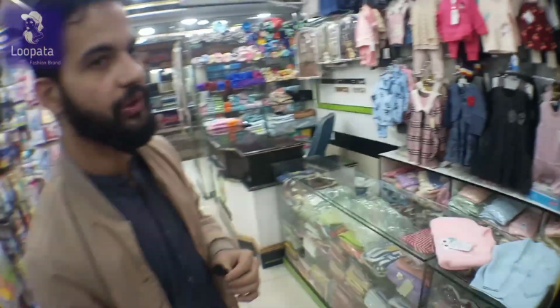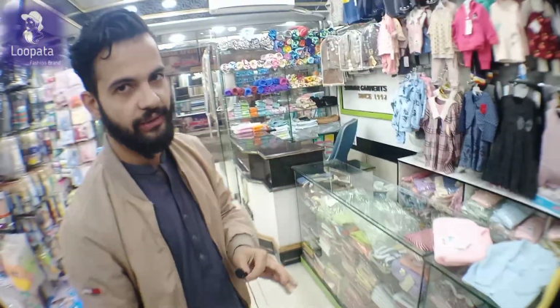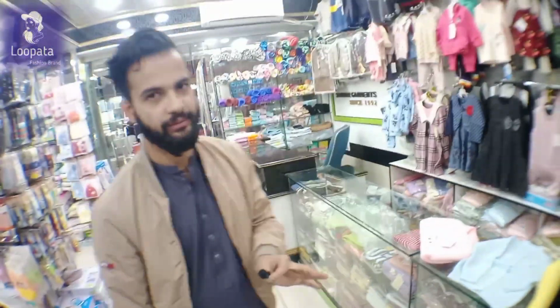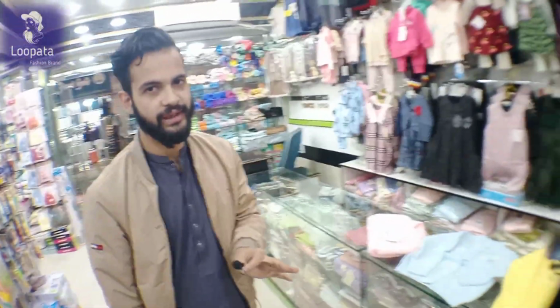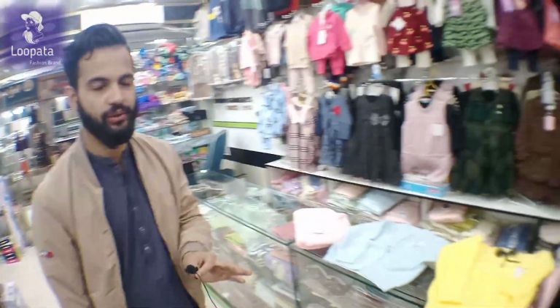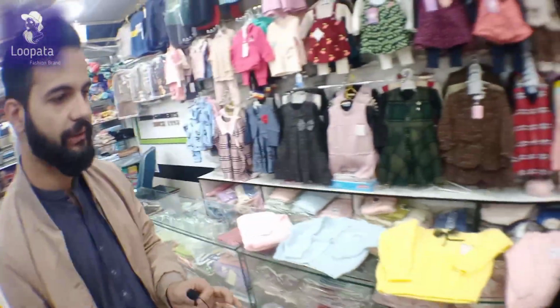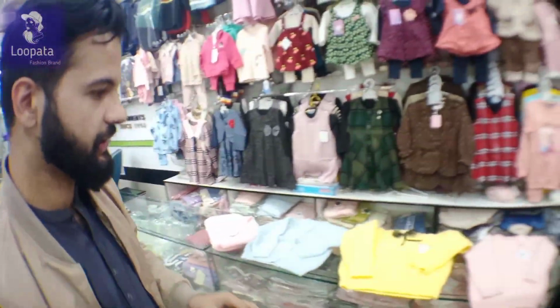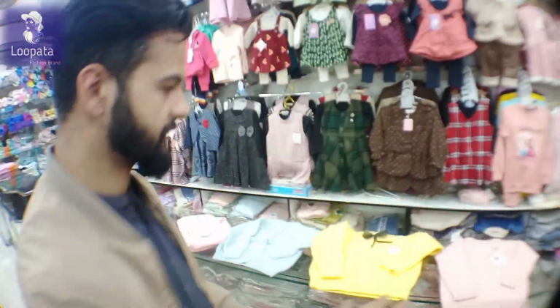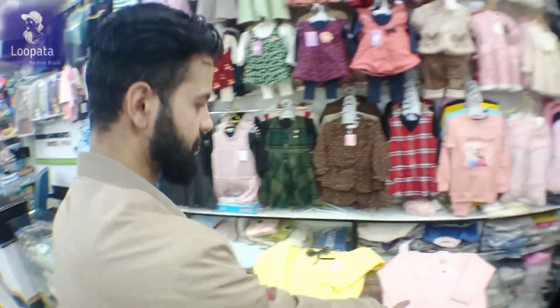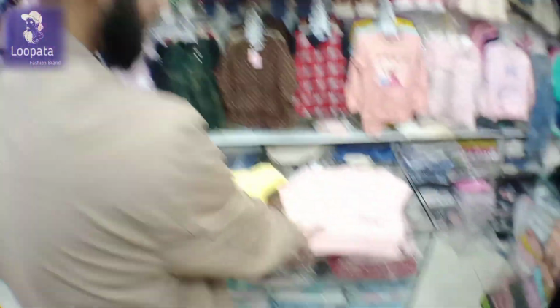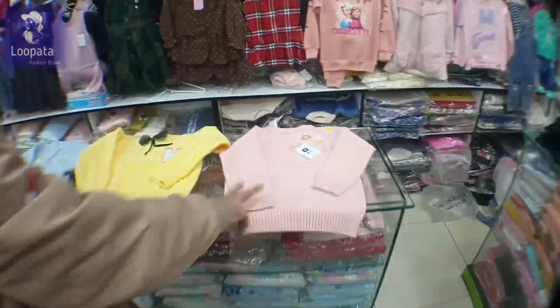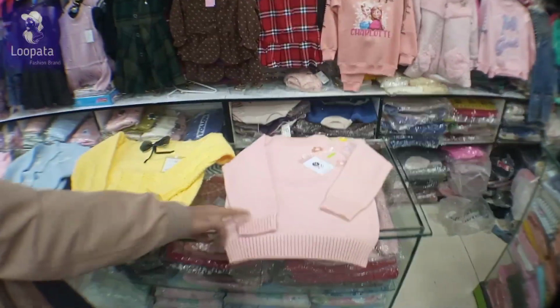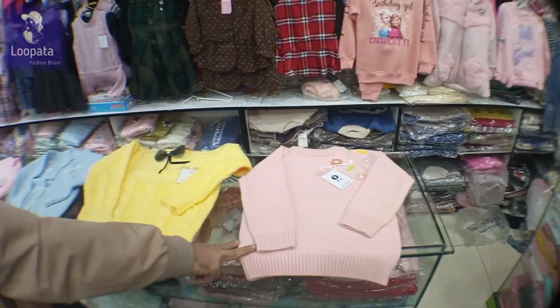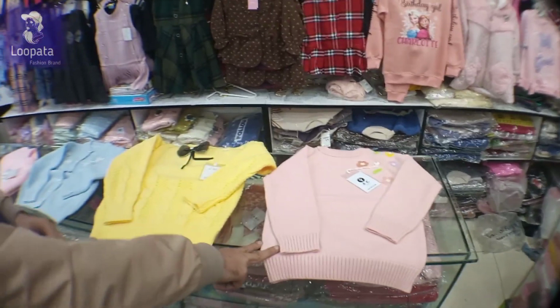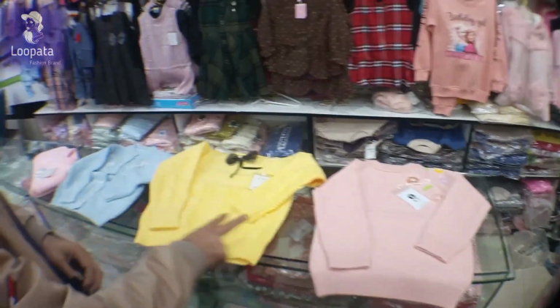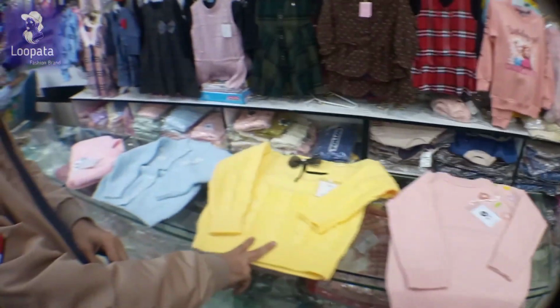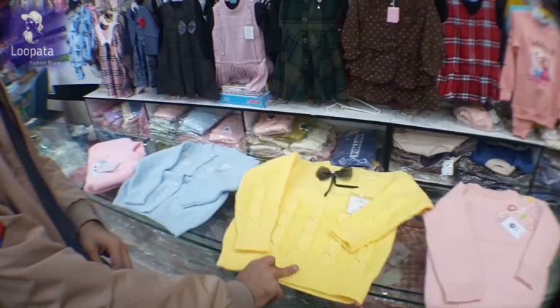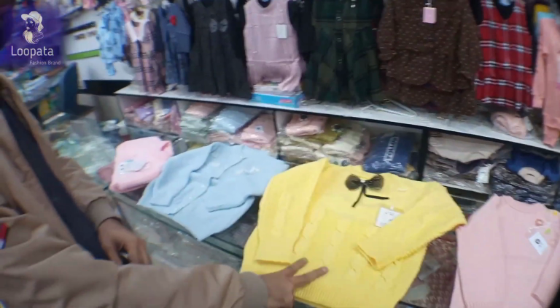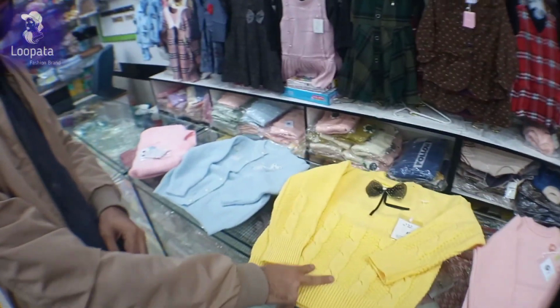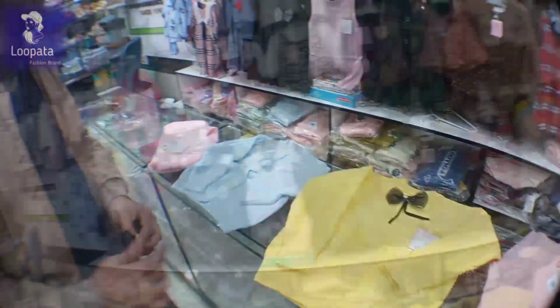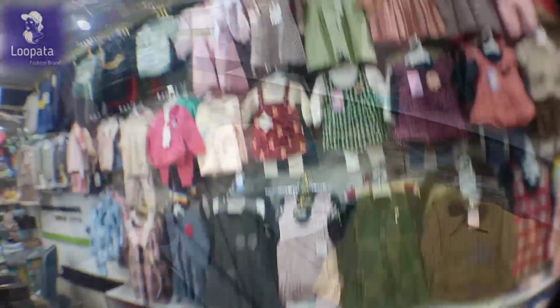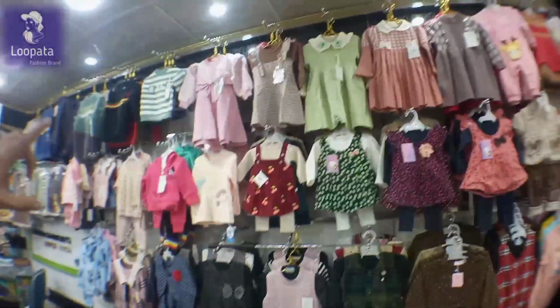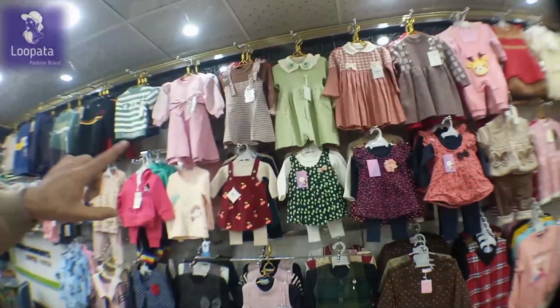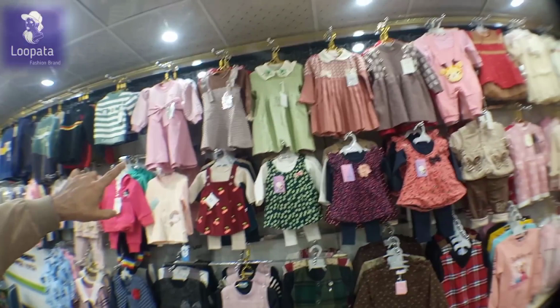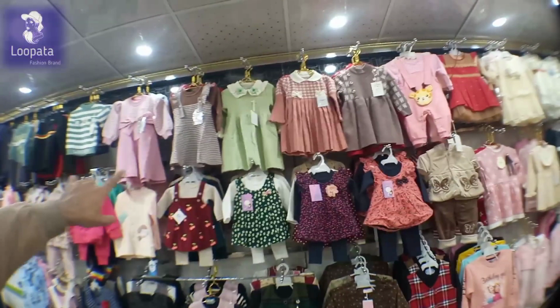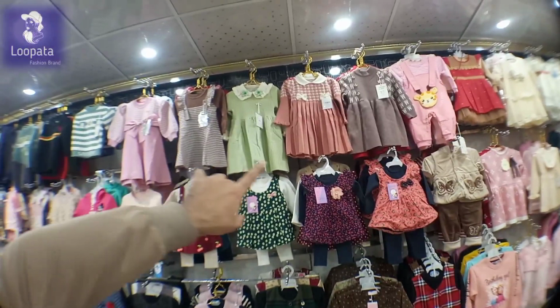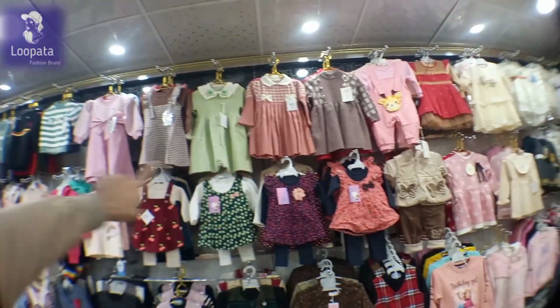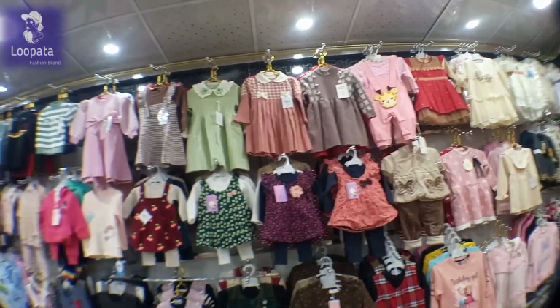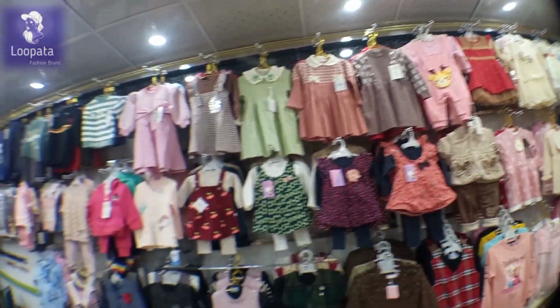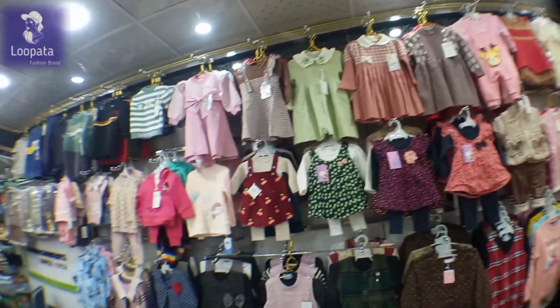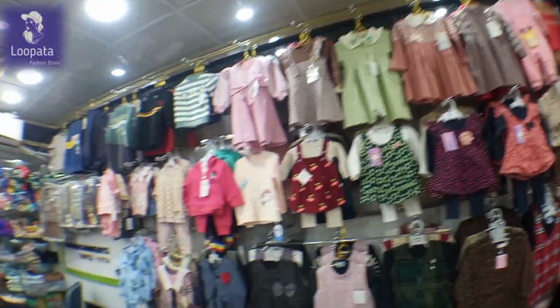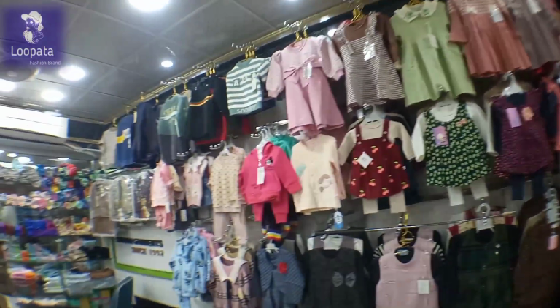These are imported, all imported. They are imported in this kind of clothing. They are very good quality. They are imported from the land, and they are imported from China. Yes, they are imported from Italy.